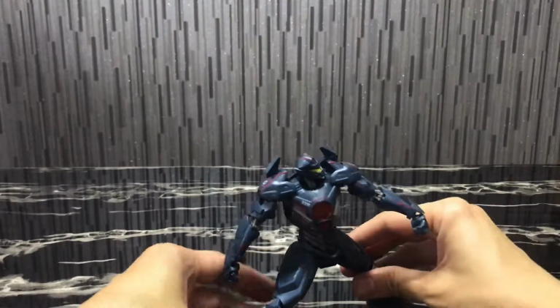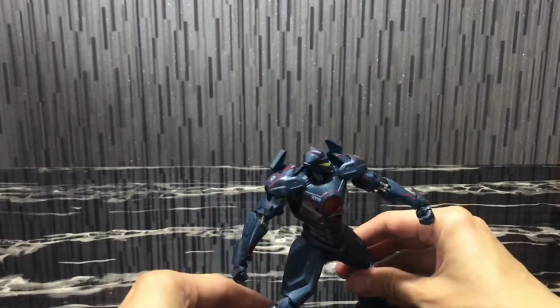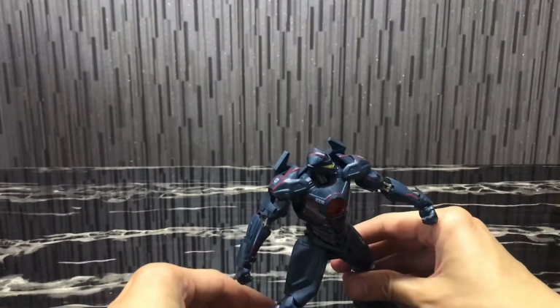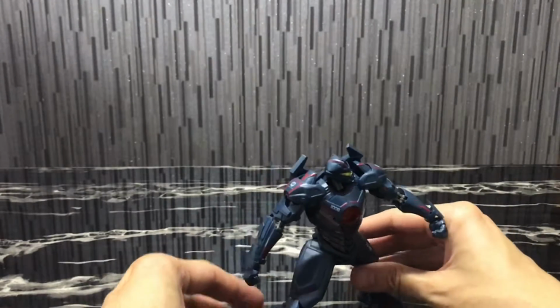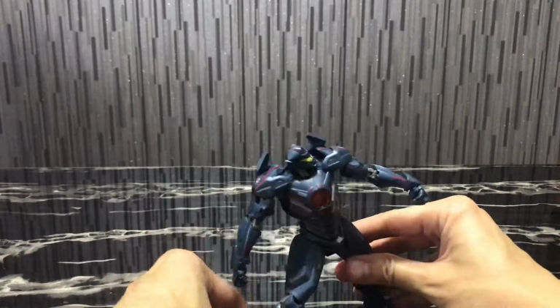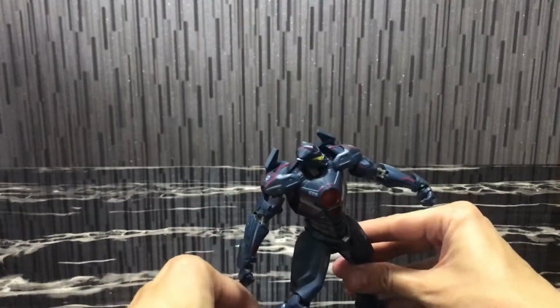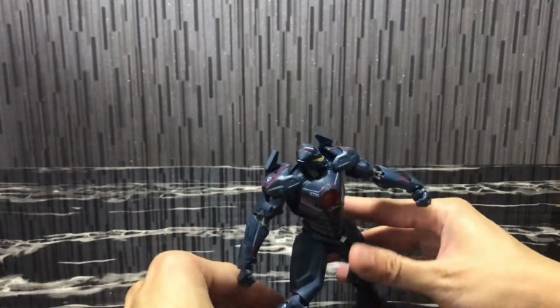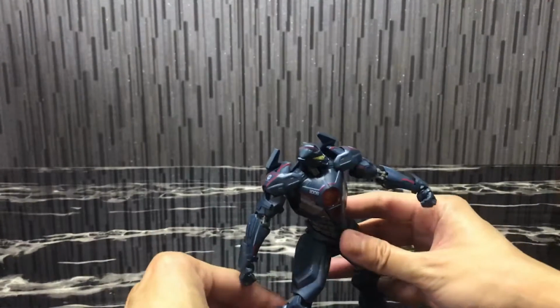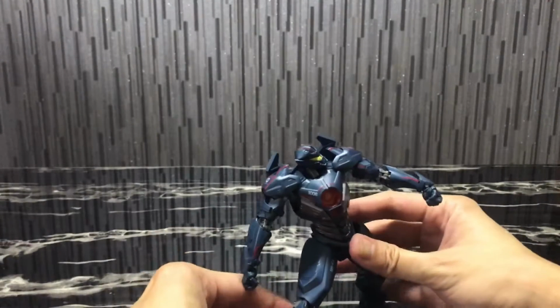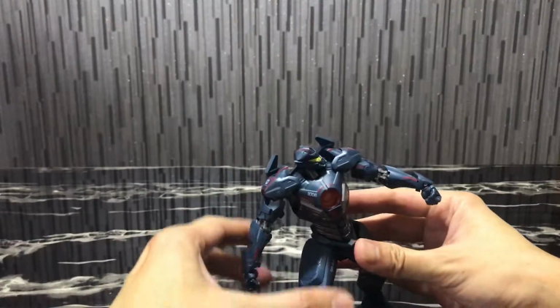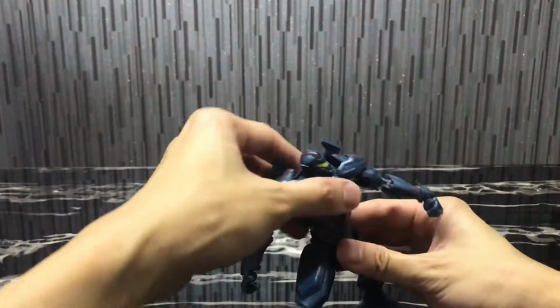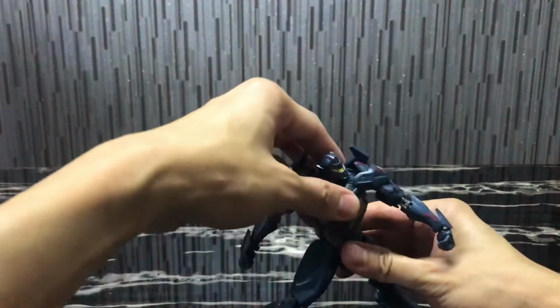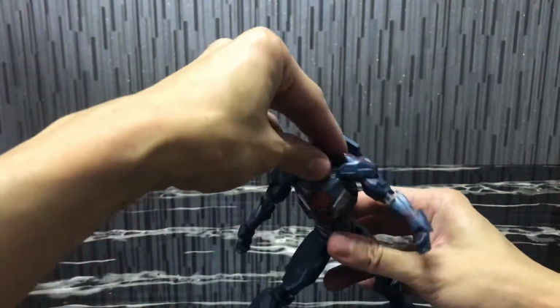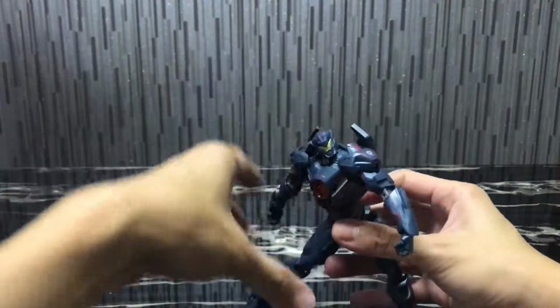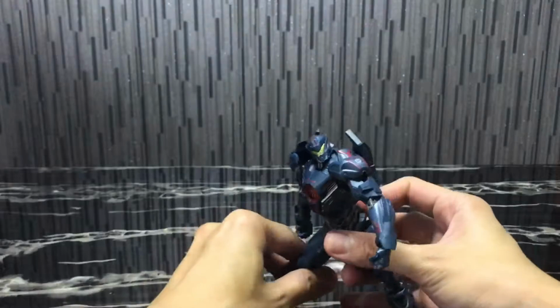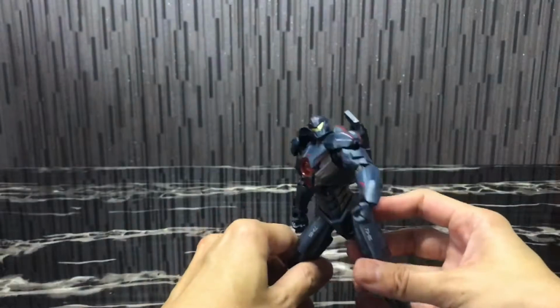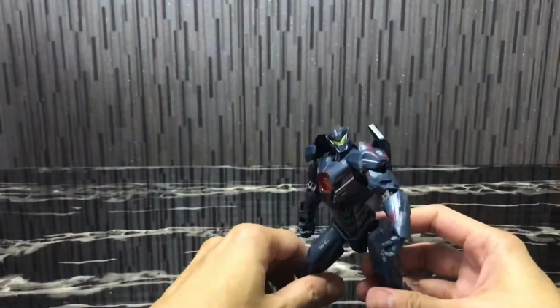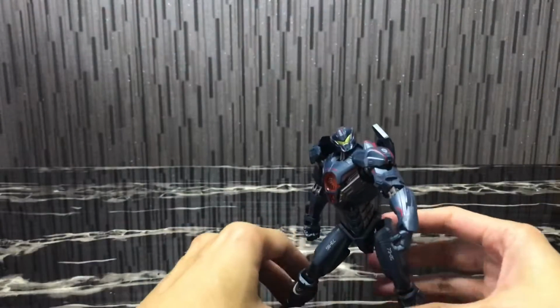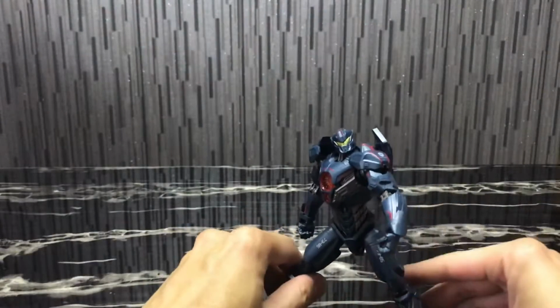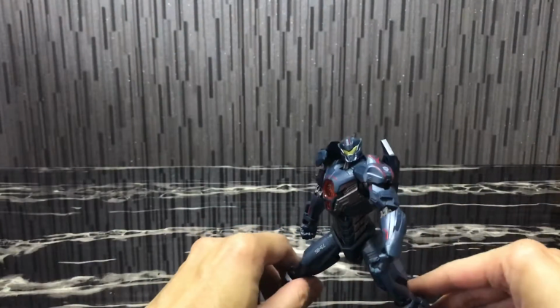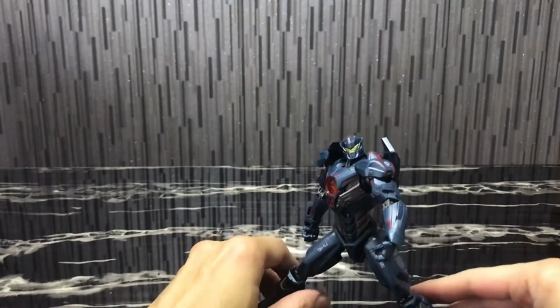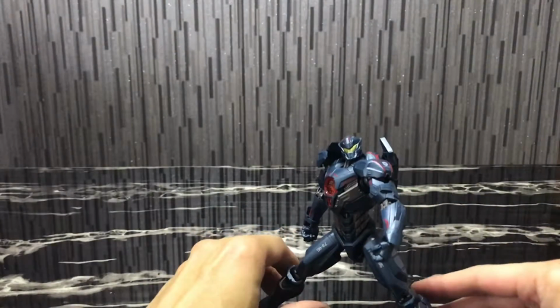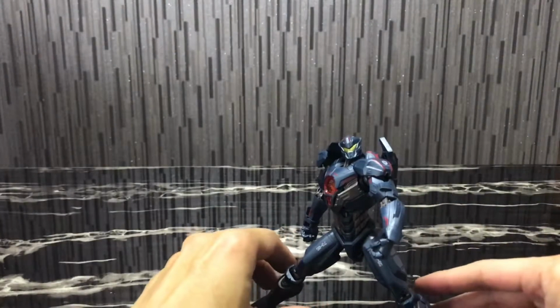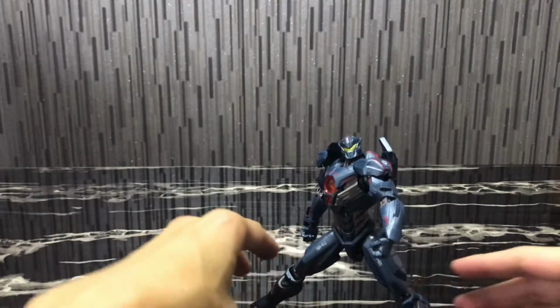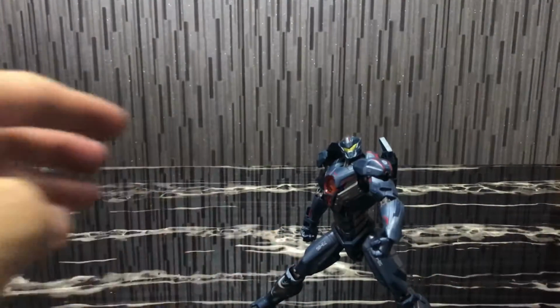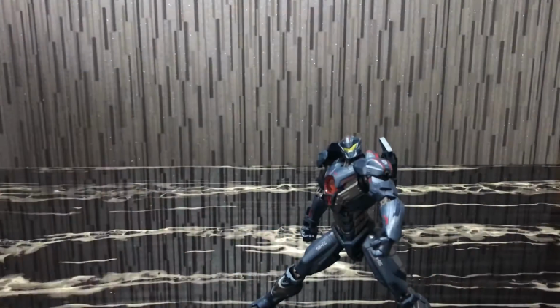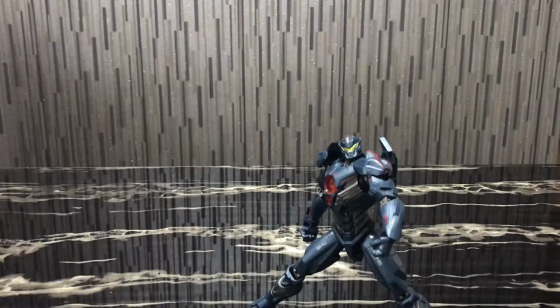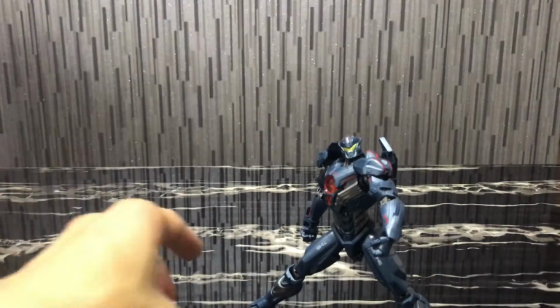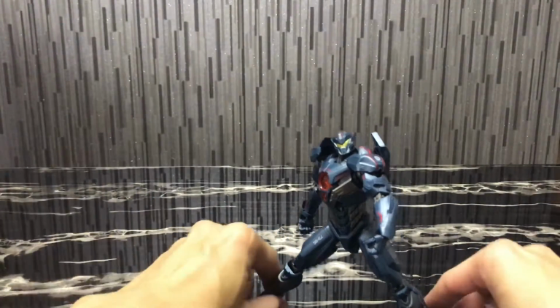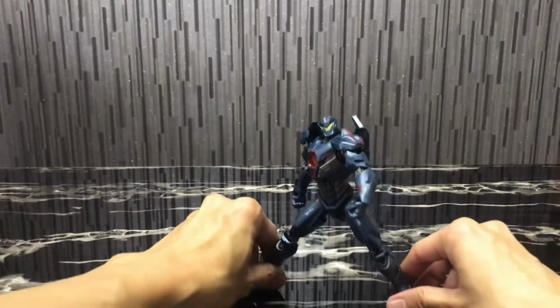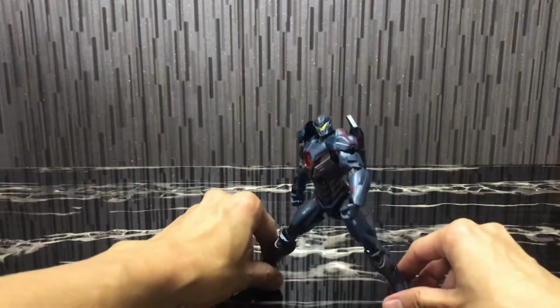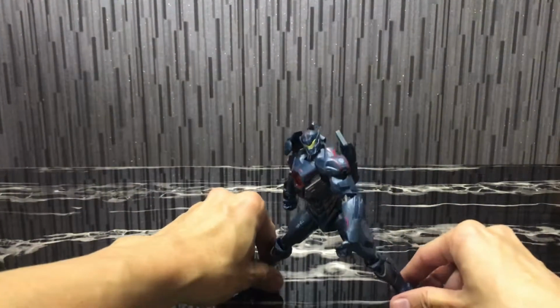Let me just try to get into one nice dynamic pose. Yeah, you can actually spread the legs out this much if you need to.